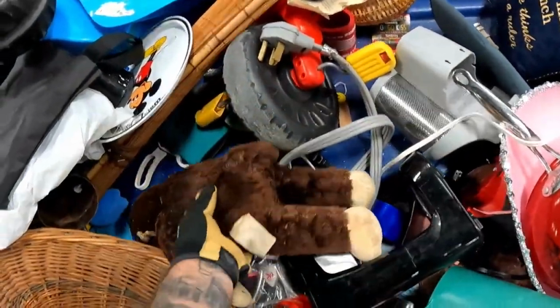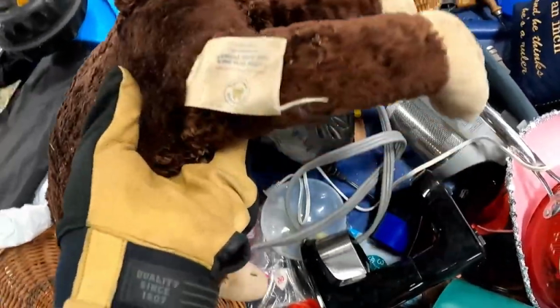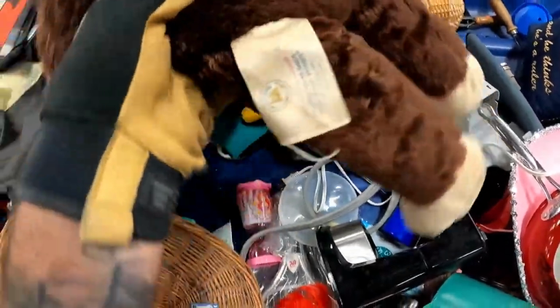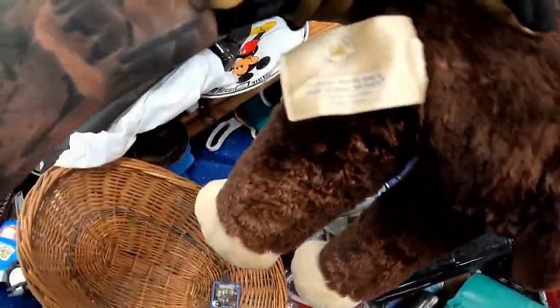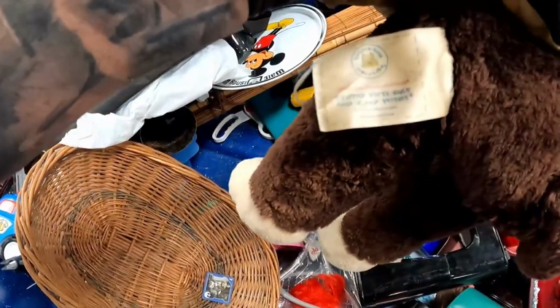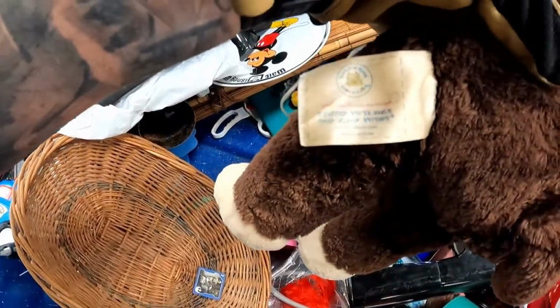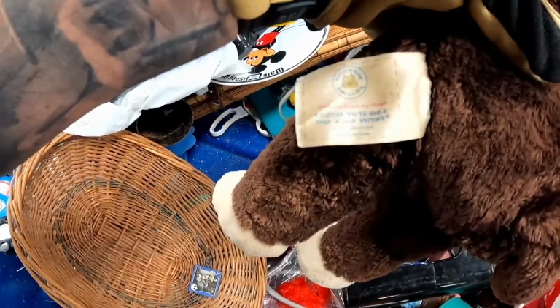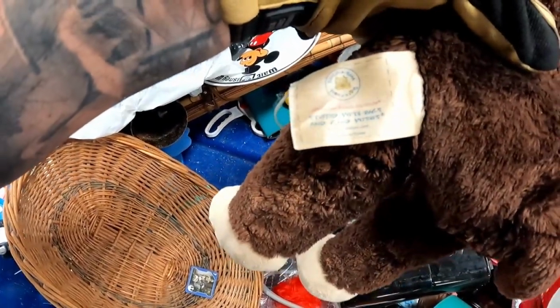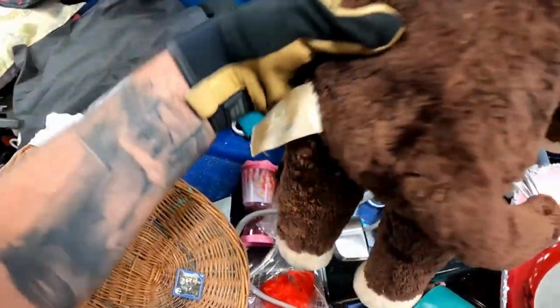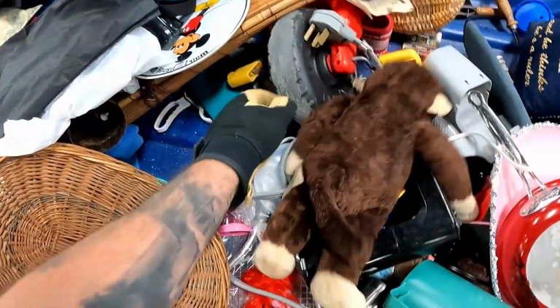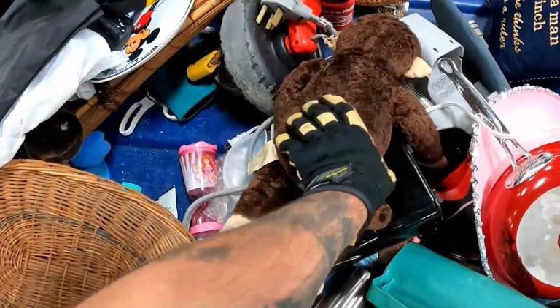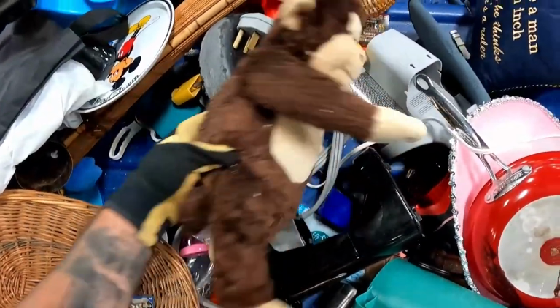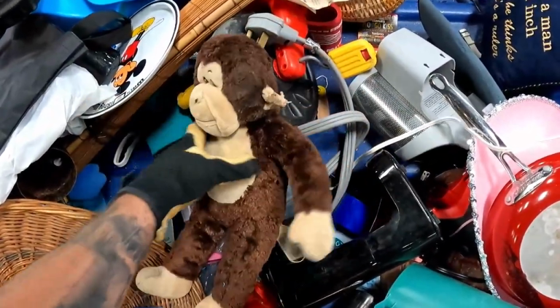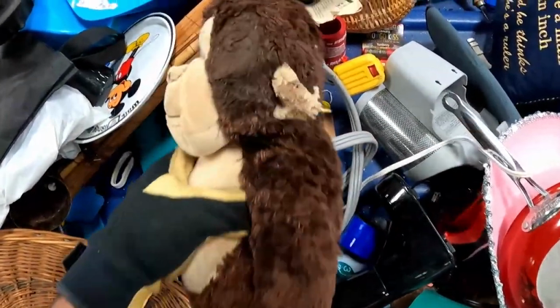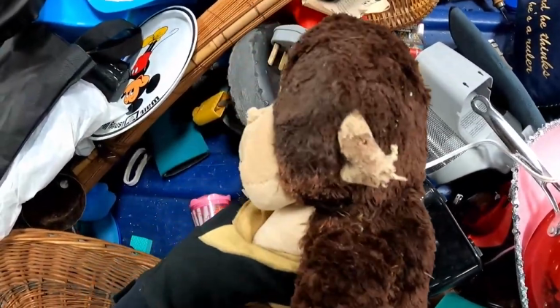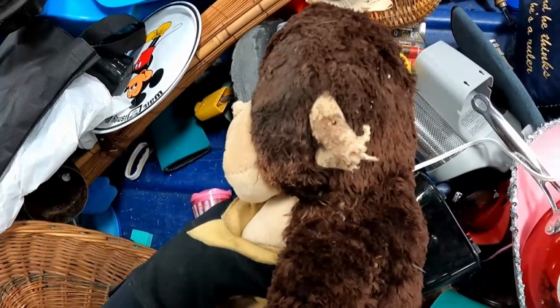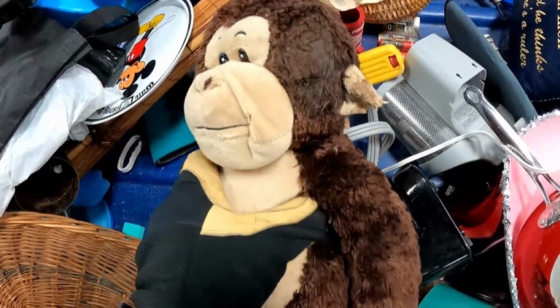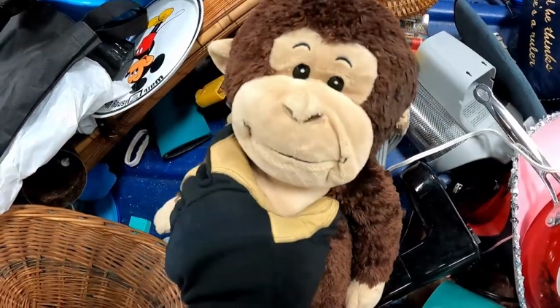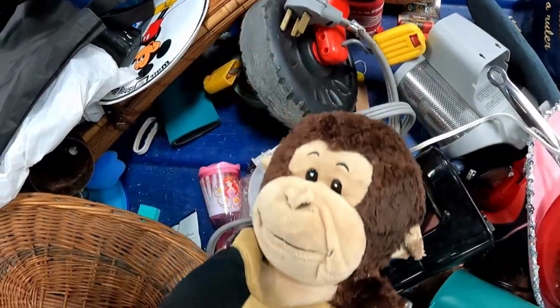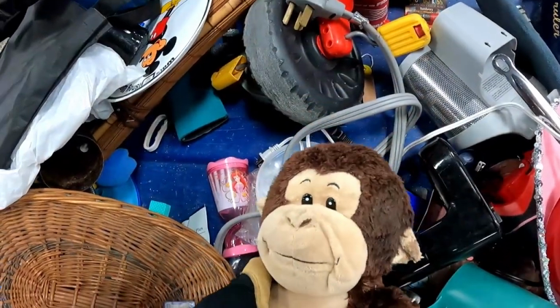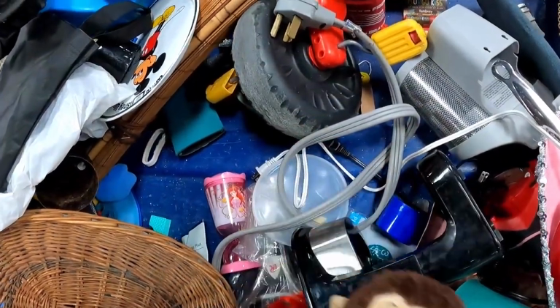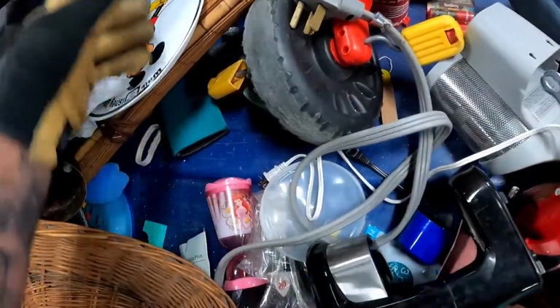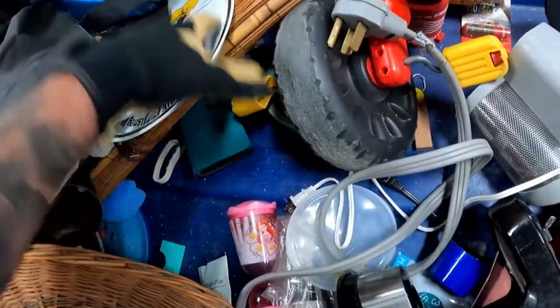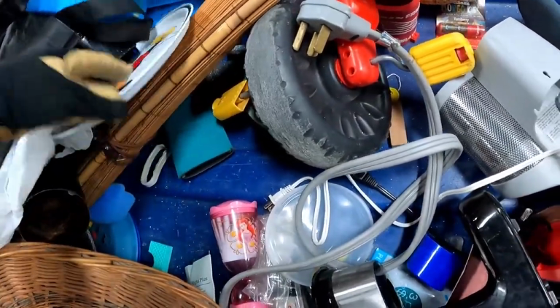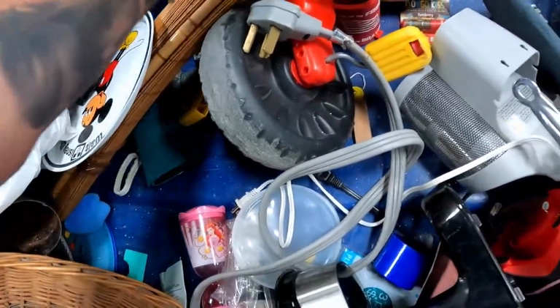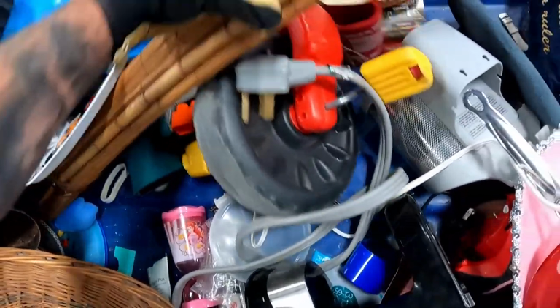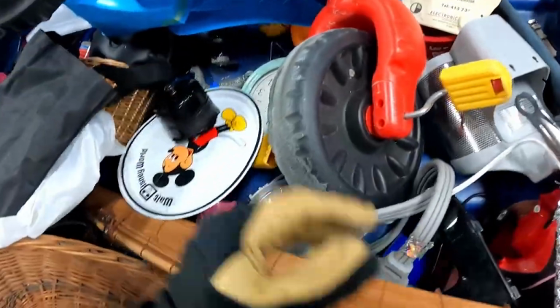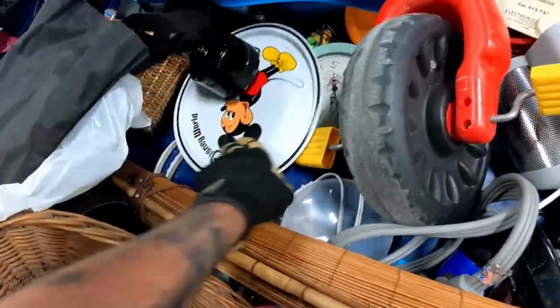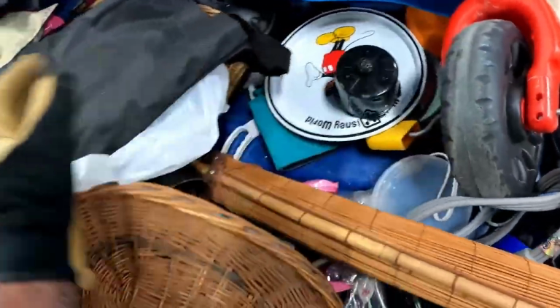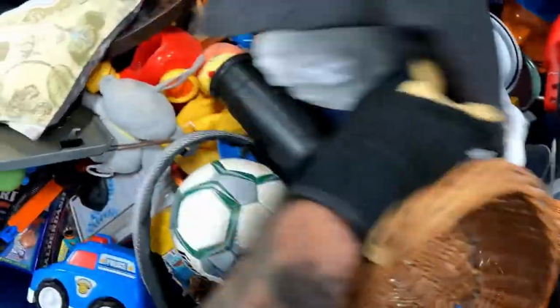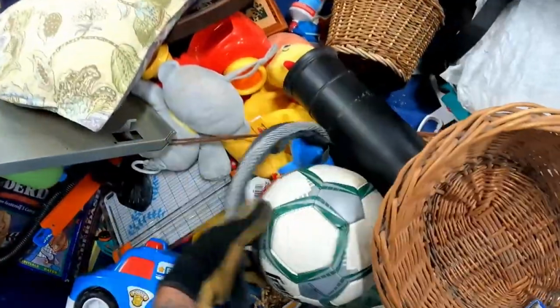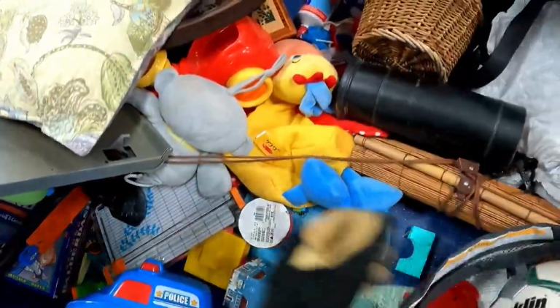This looks like it has some age to it — it's a Build-A-Bear. That's why we're not taking that. If it was in good condition, I would definitely take it.